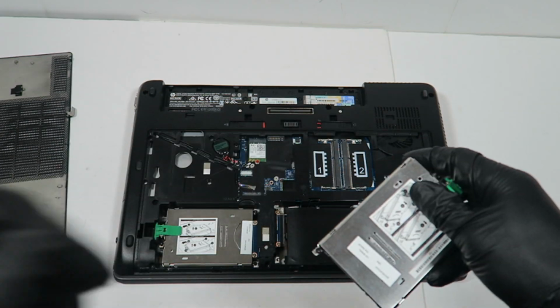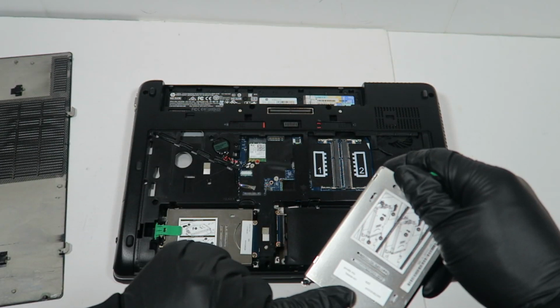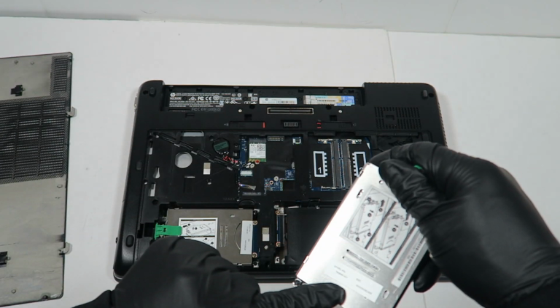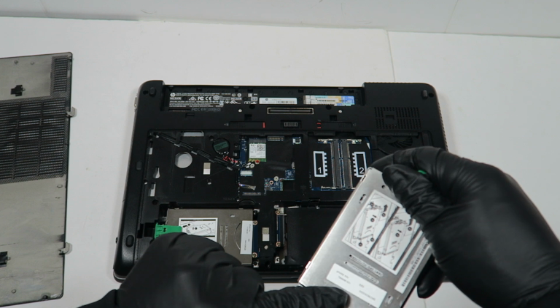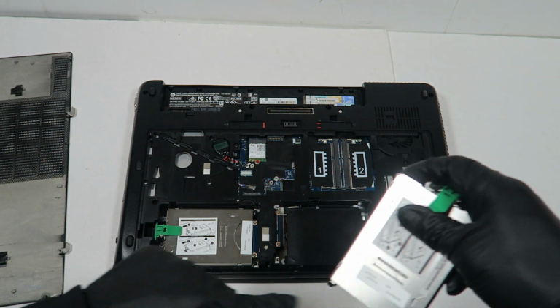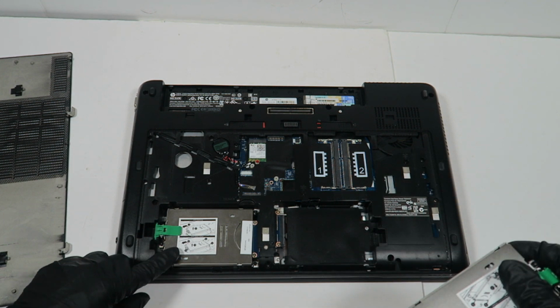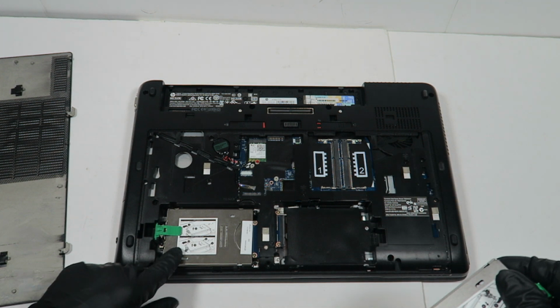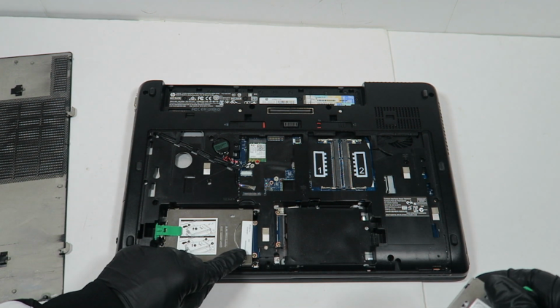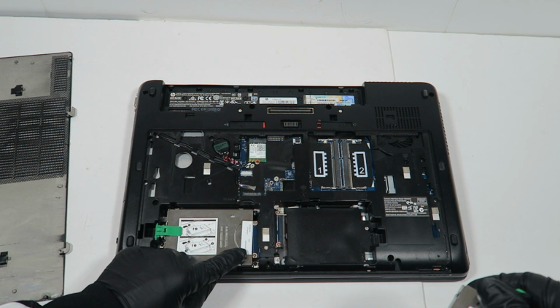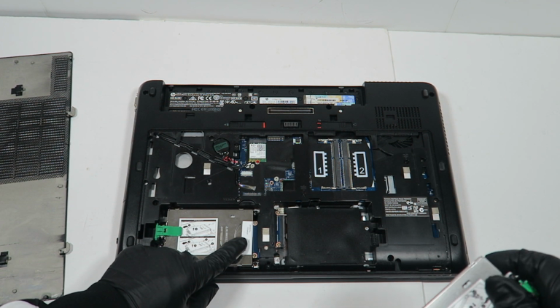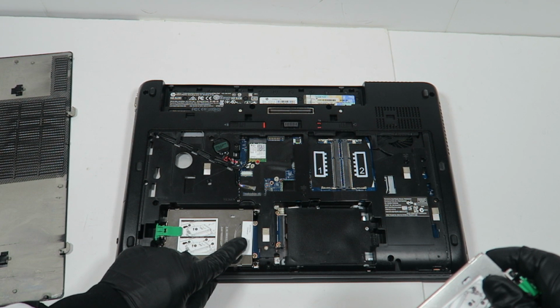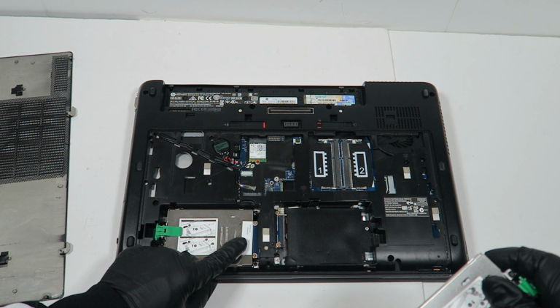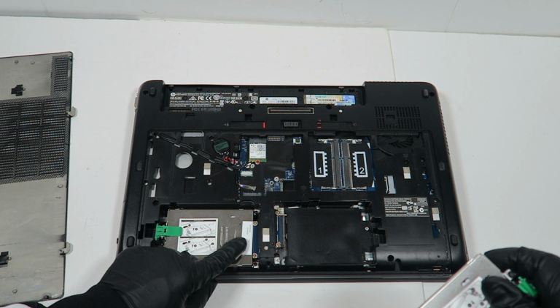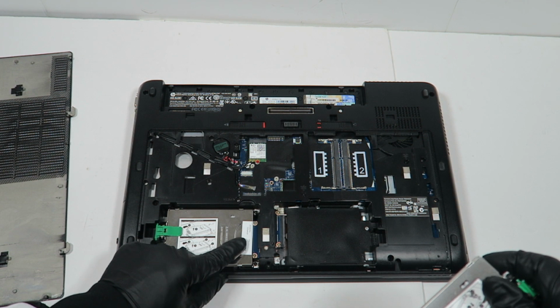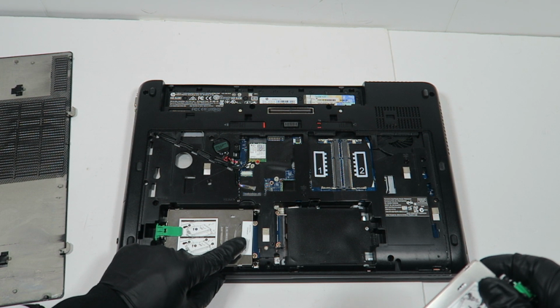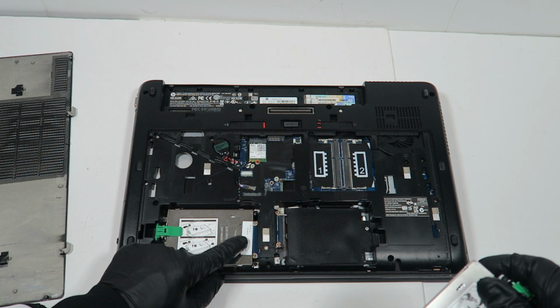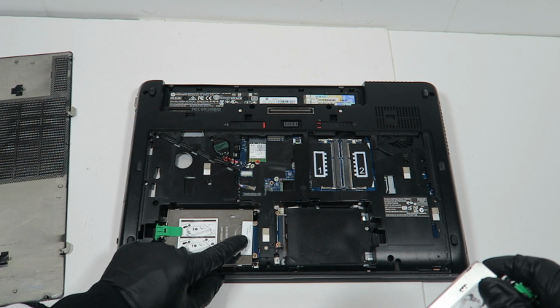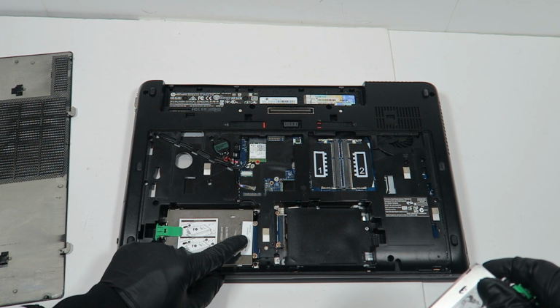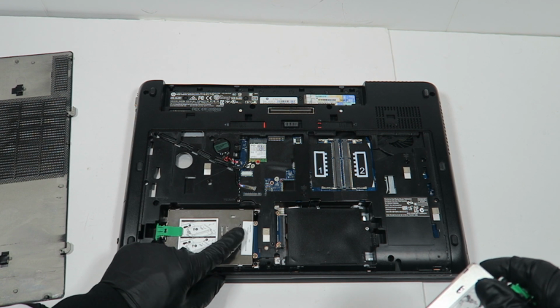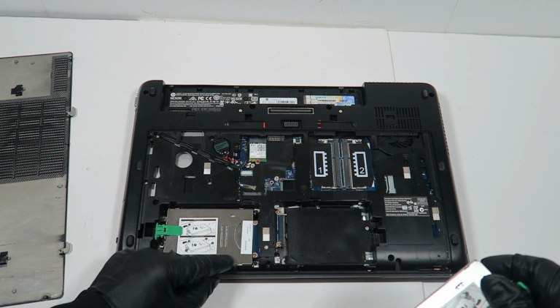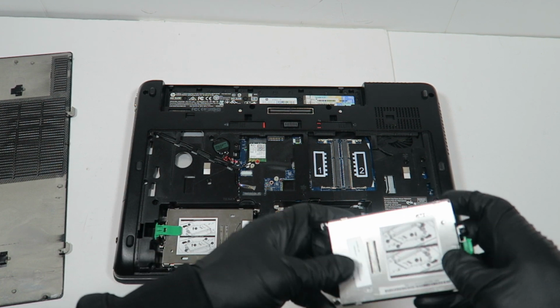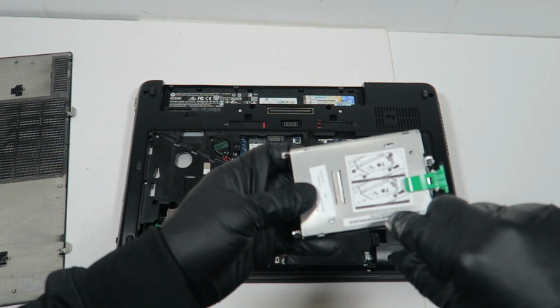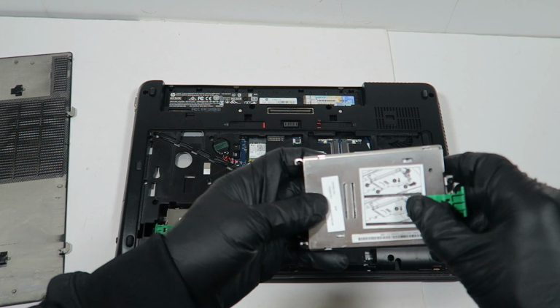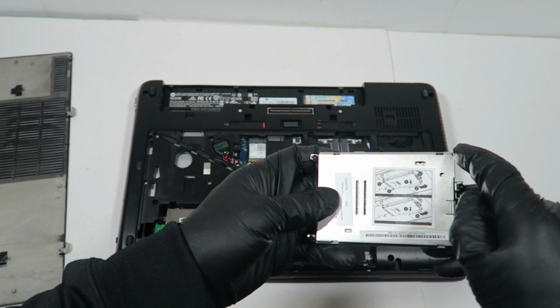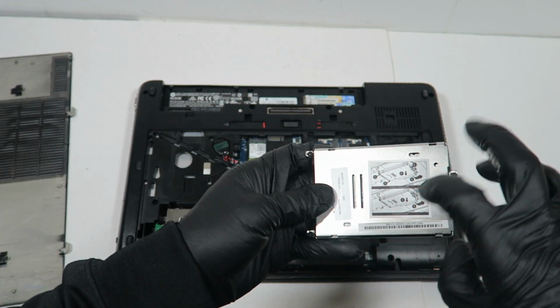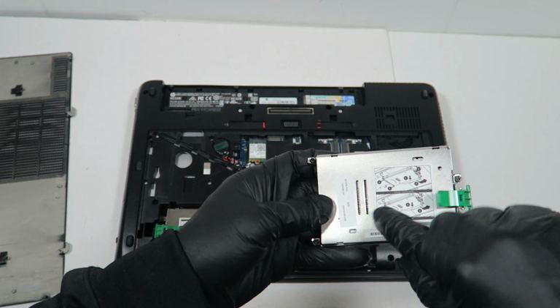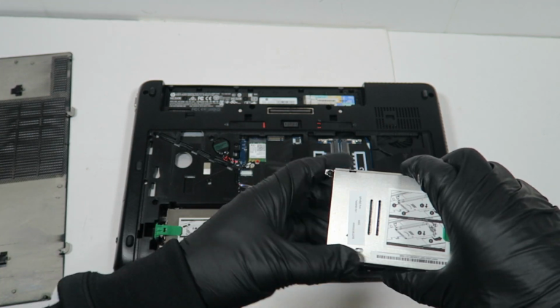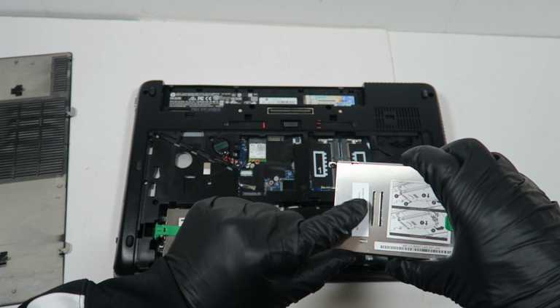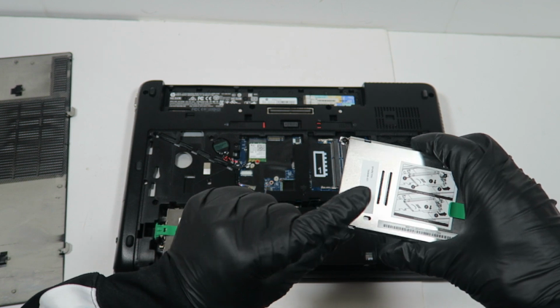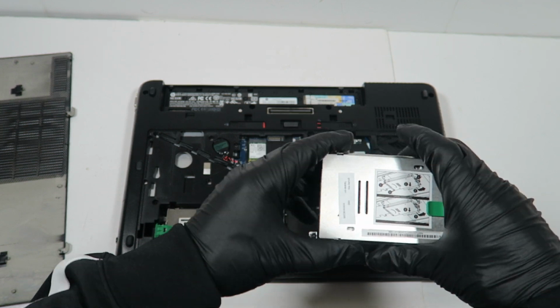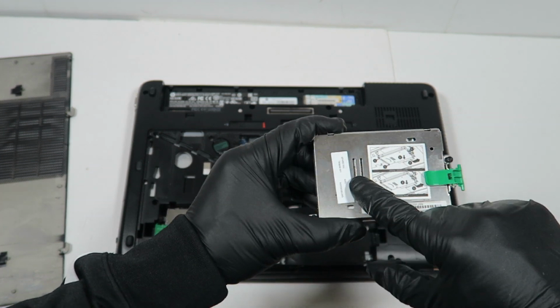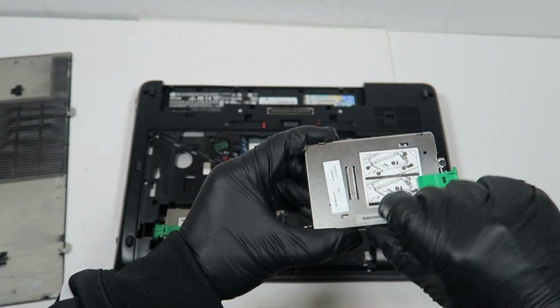It looks like they're a different spare number. The caddy looks like they're different — this one is 759 and the other one is 737. I'll put the caddy info in the comments or description. The one on the right side is the one I'll be using.